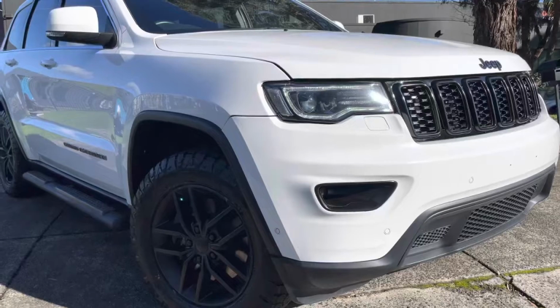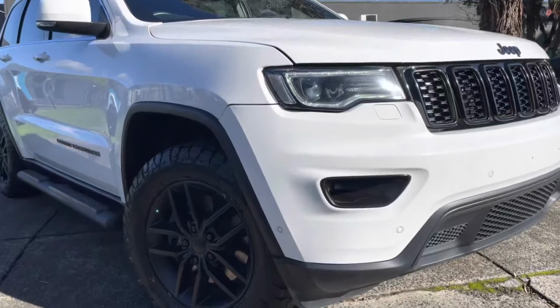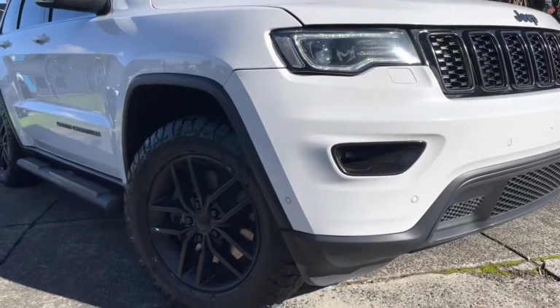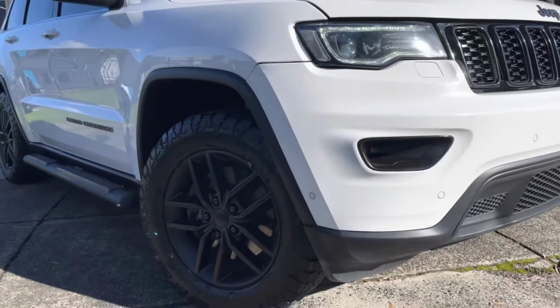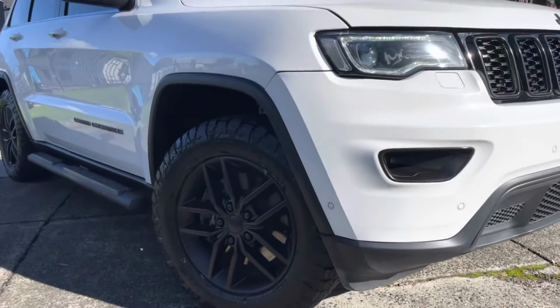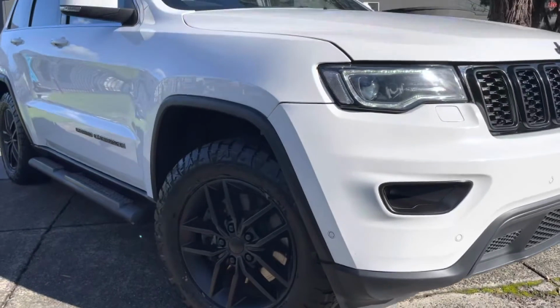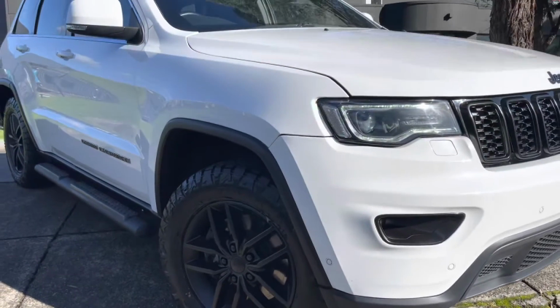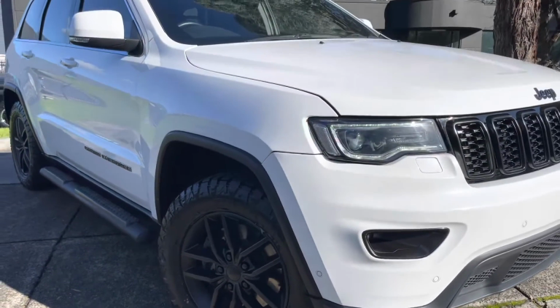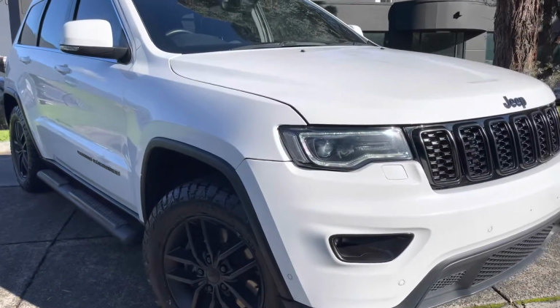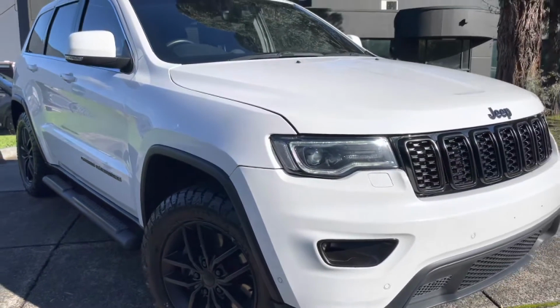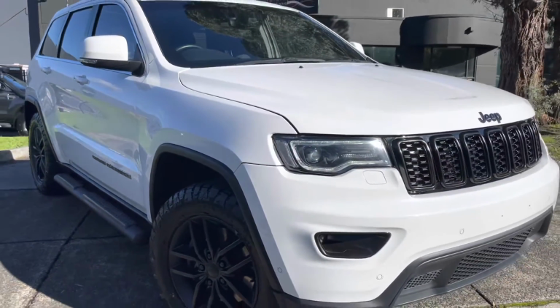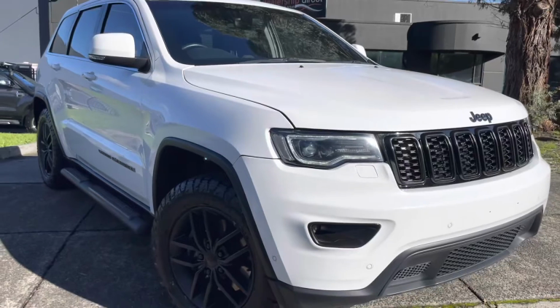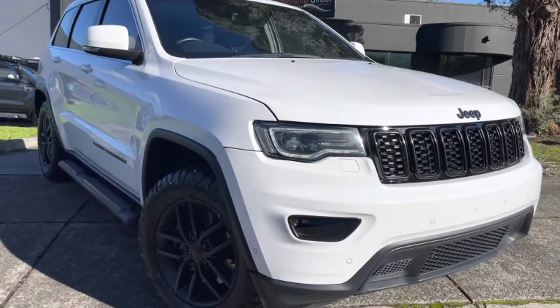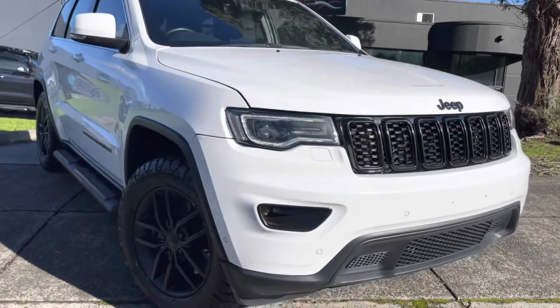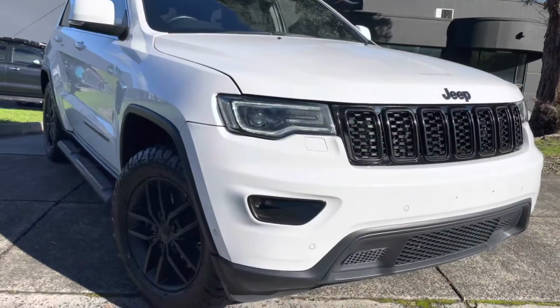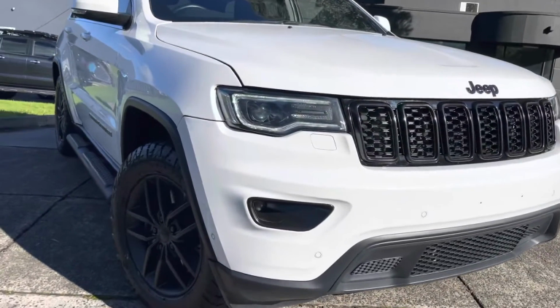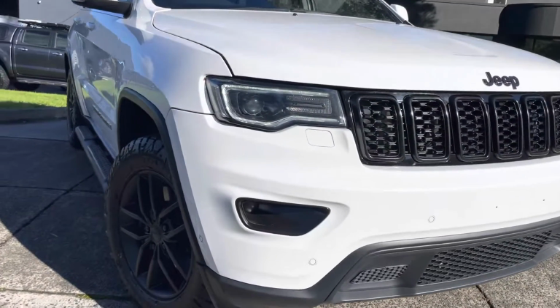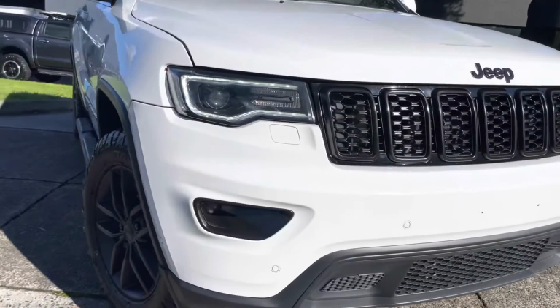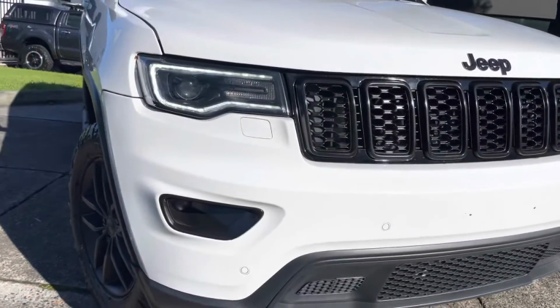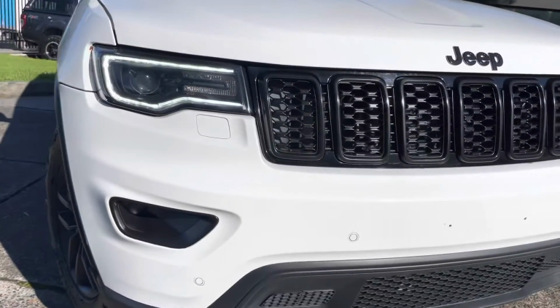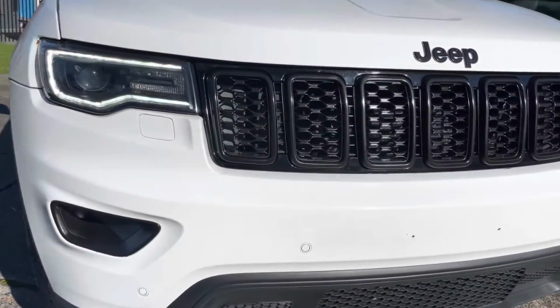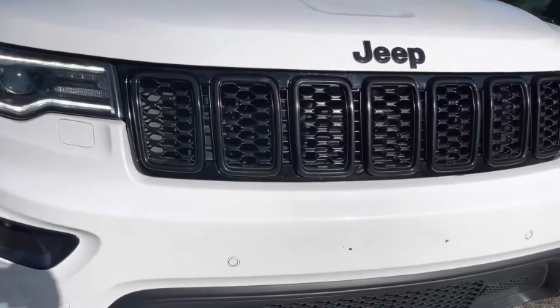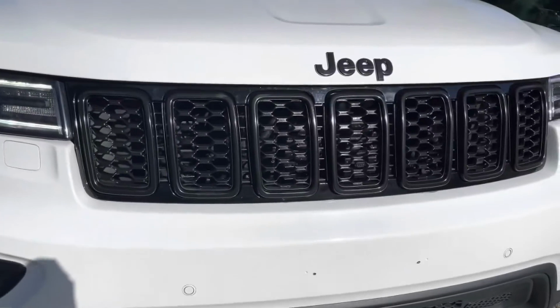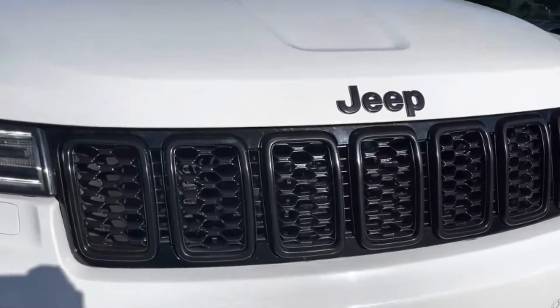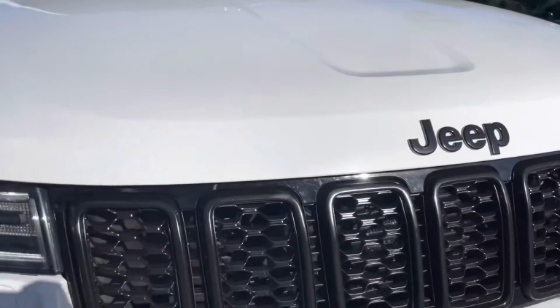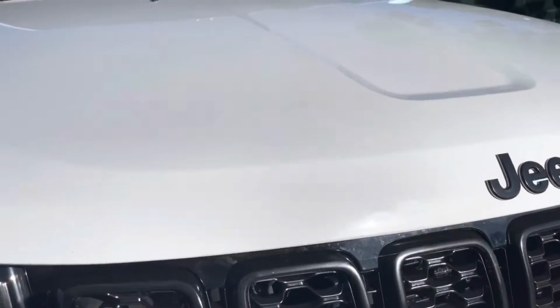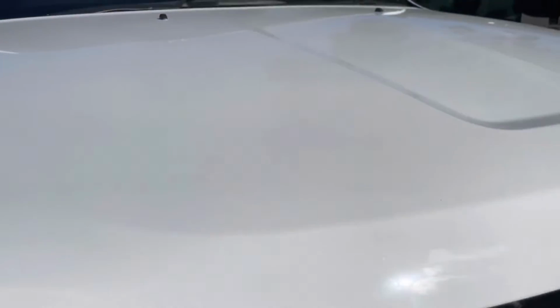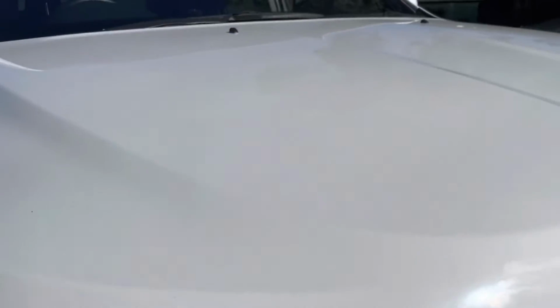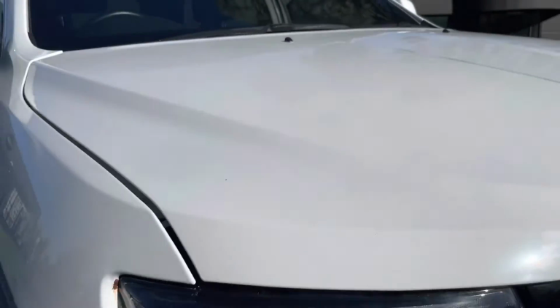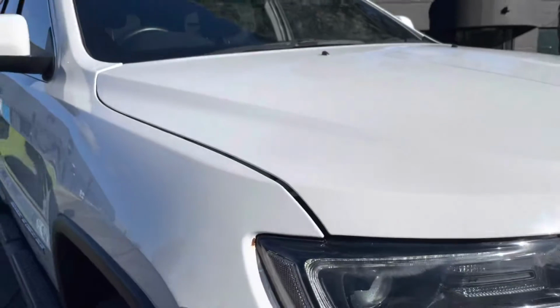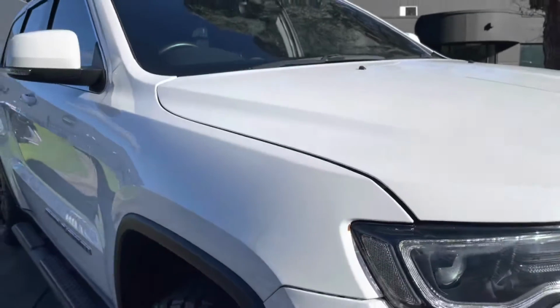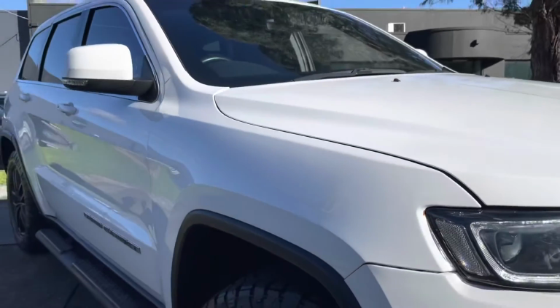Hey guys, it's Paige here from Dealership Direct. Thank you very much for taking the time to watch another one of our video presentations. Today we're going to be taking you through our lovely 2017 Jeep Grand Cherokee Laredo in an 8-speed automatic MY17.